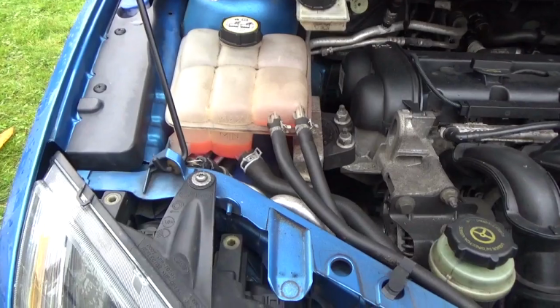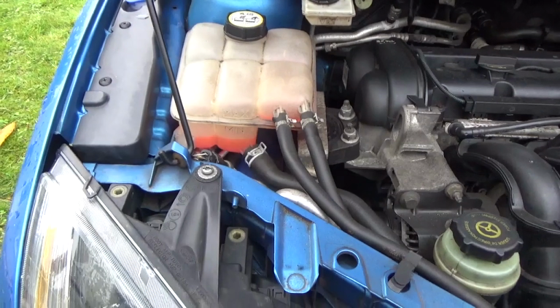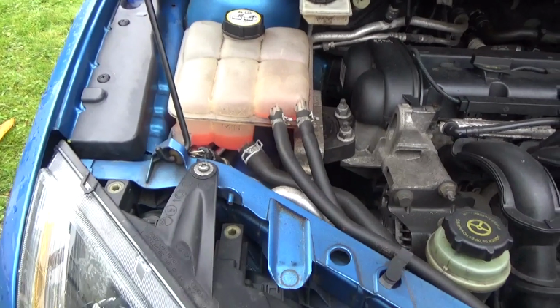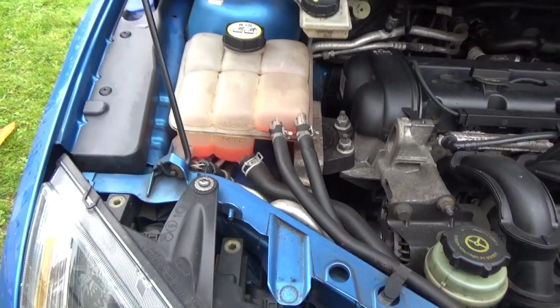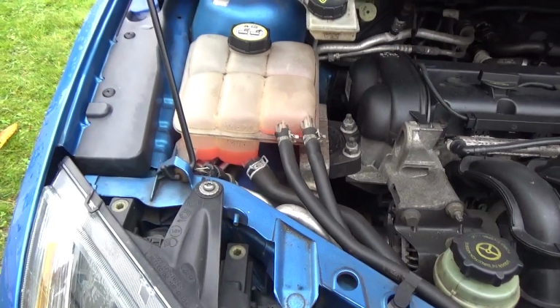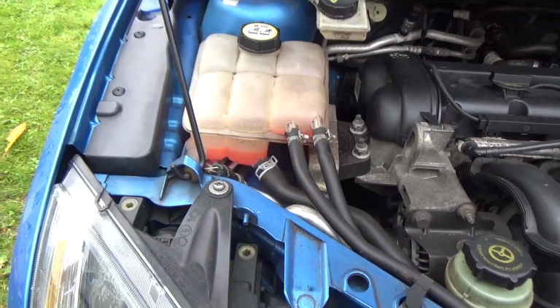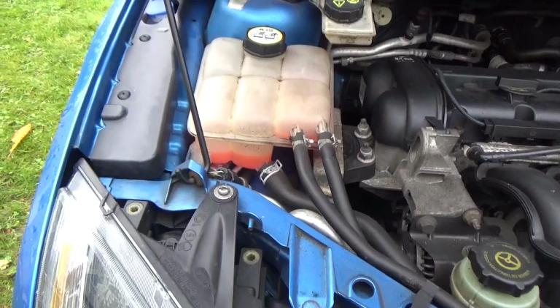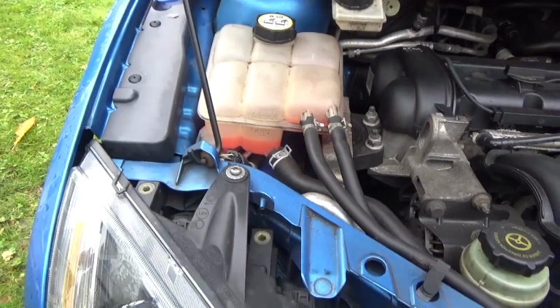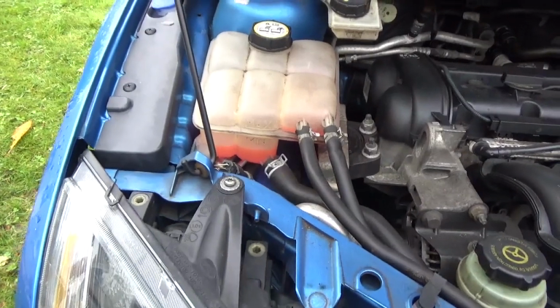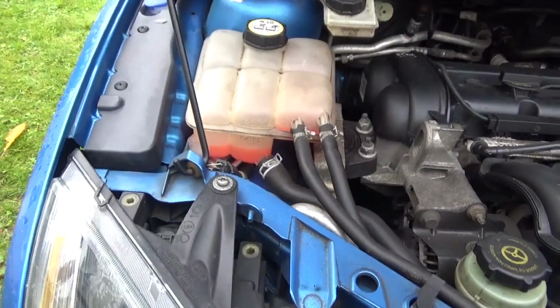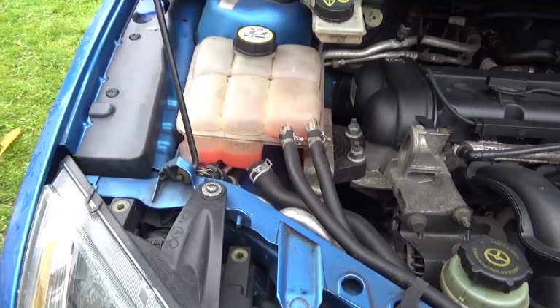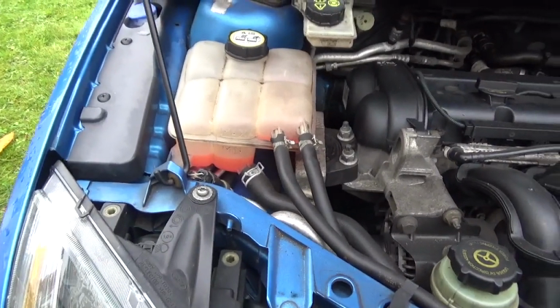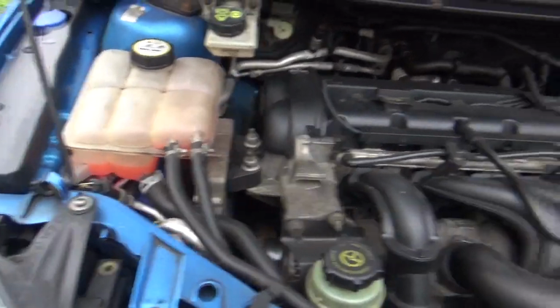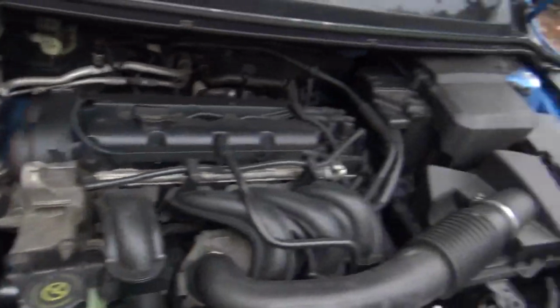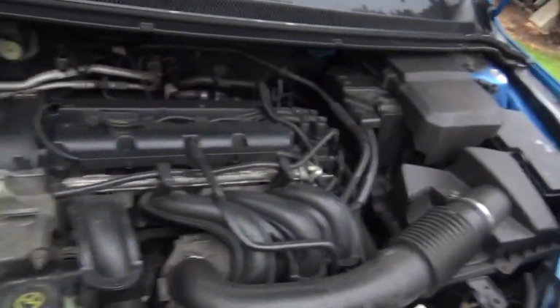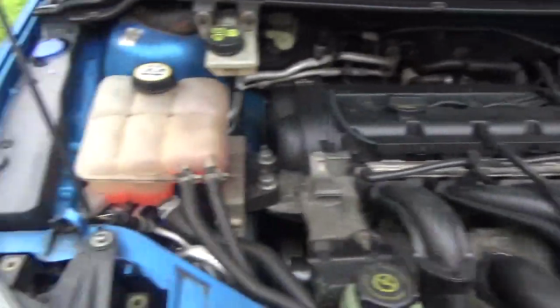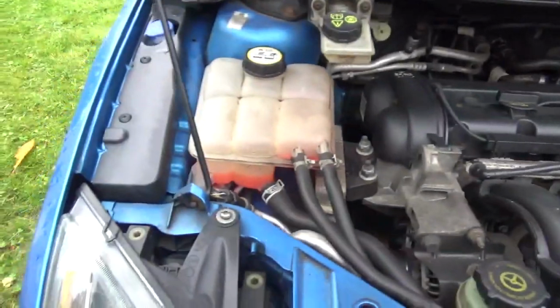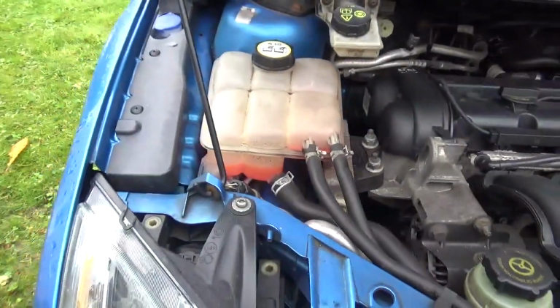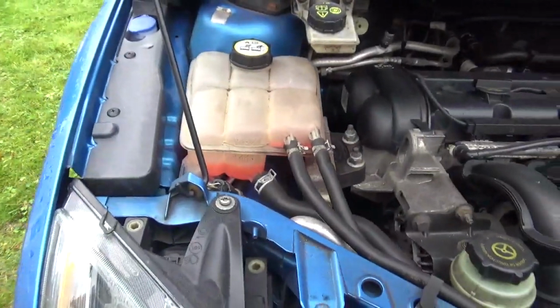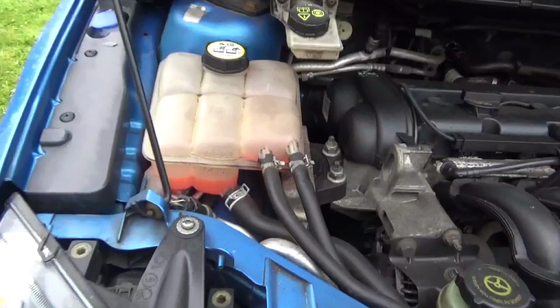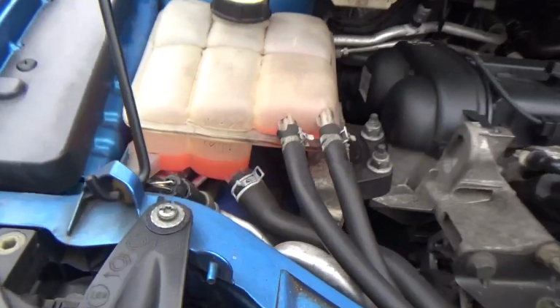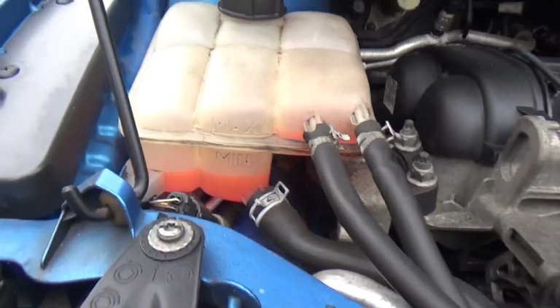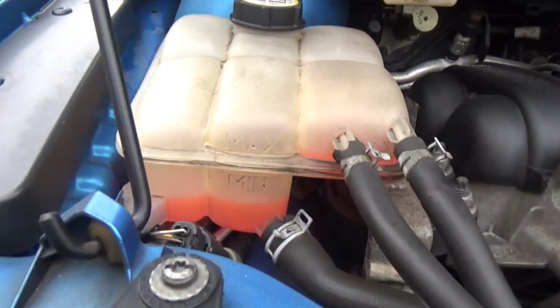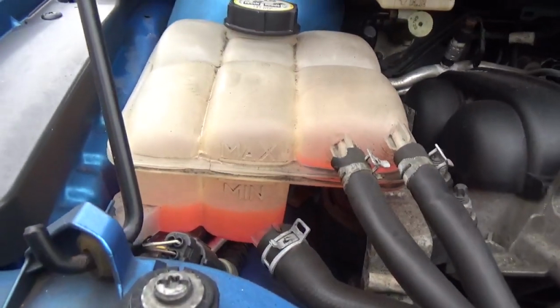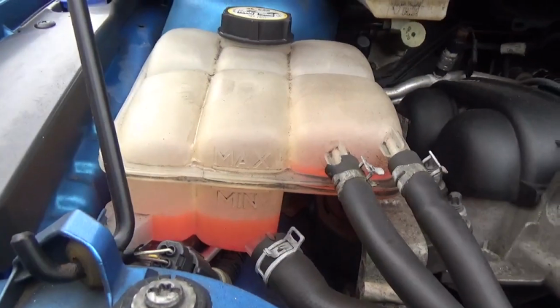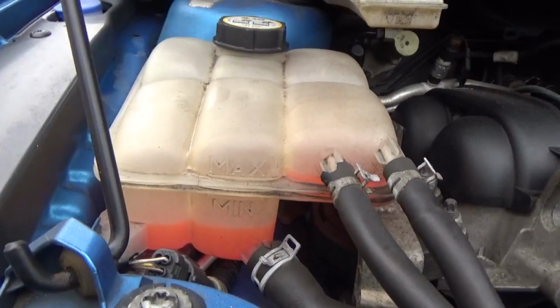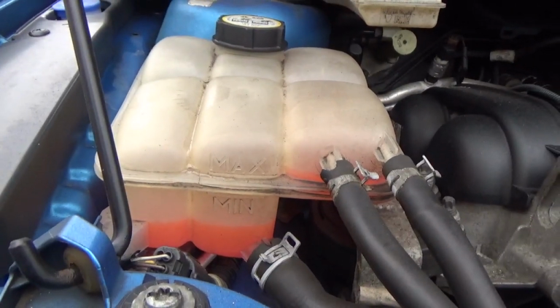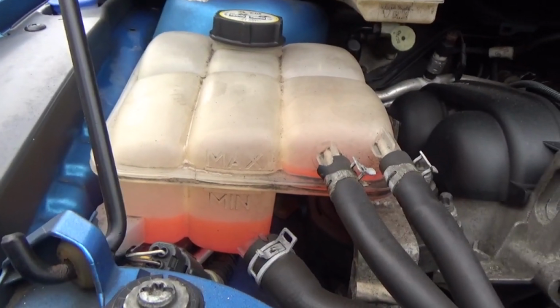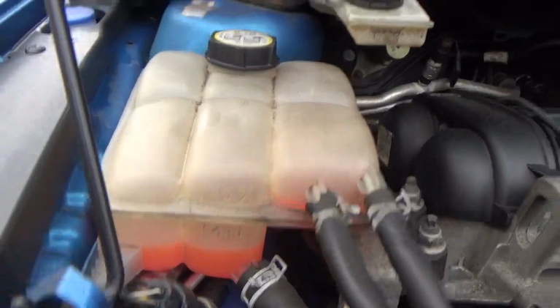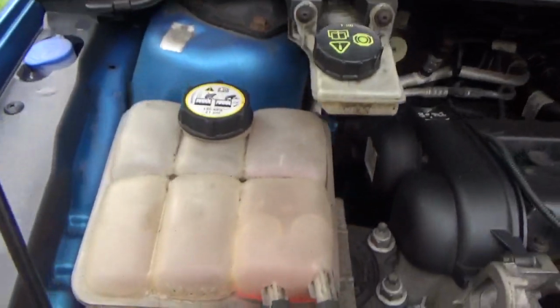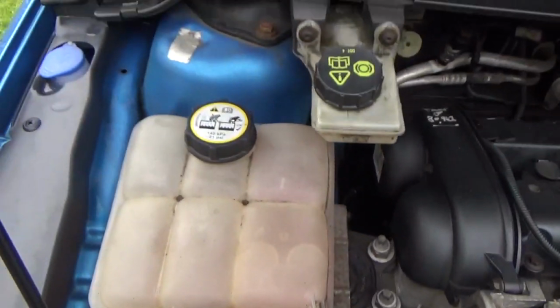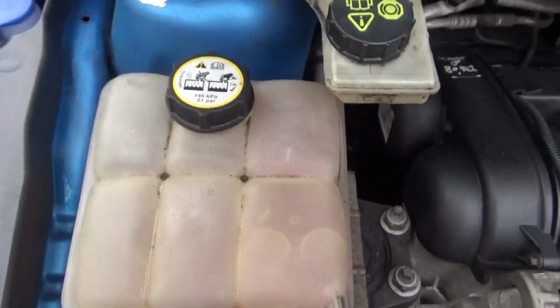It is winter again, but regardless you want to check that your fluid levels are topped up on a regular basis. You'll see here that my coolant is actually quite low. This is where your coolant goes.